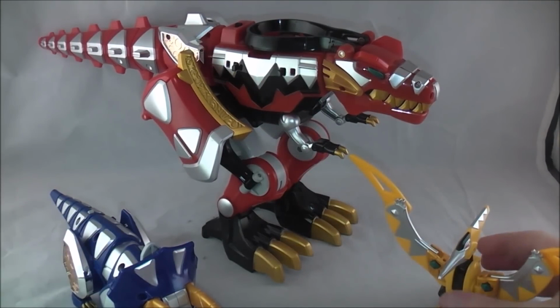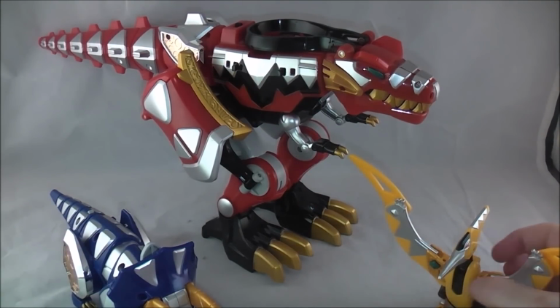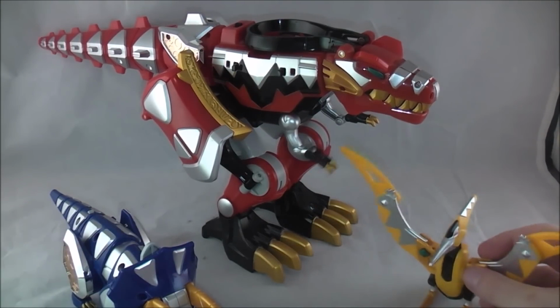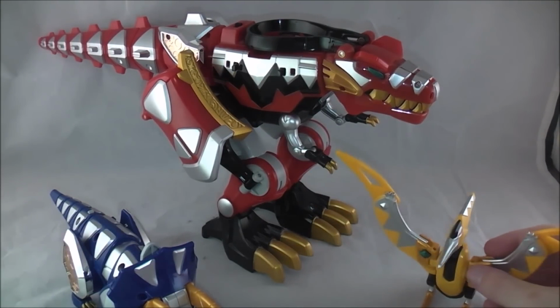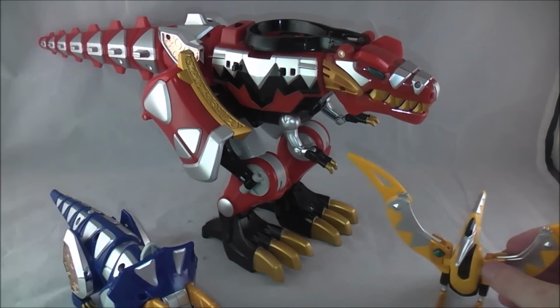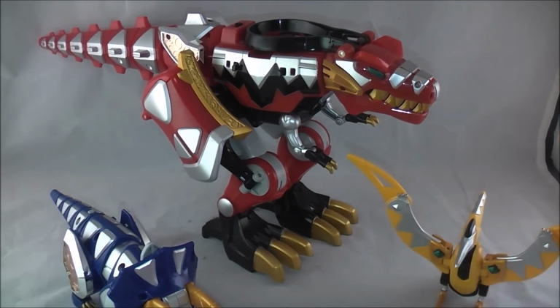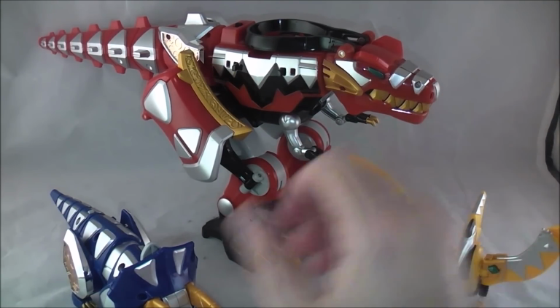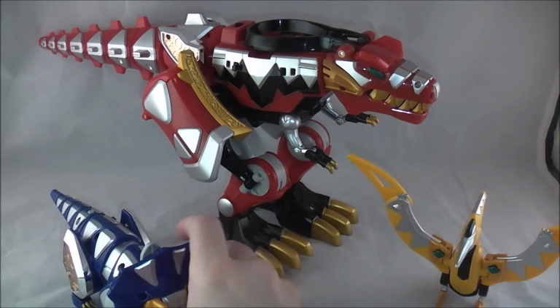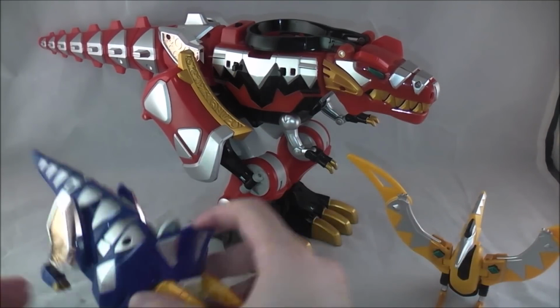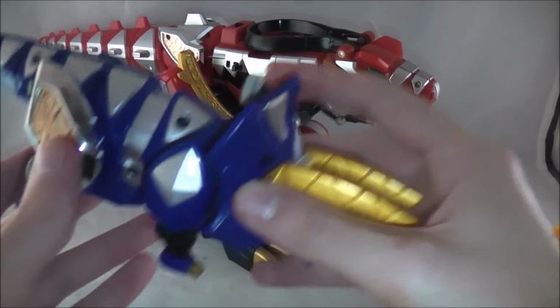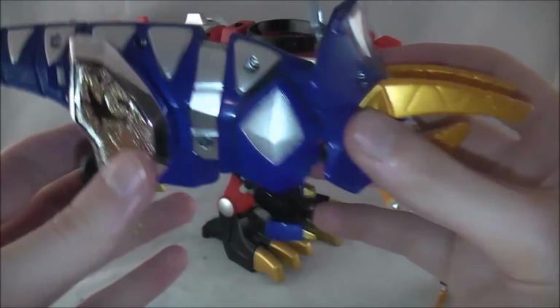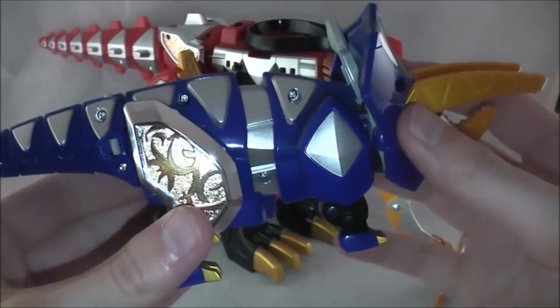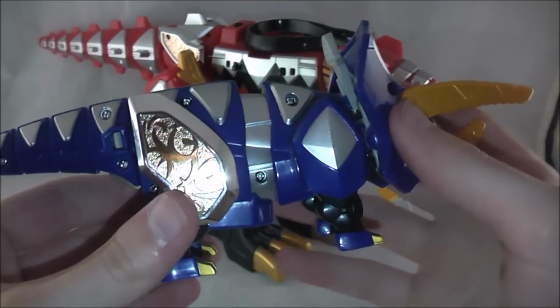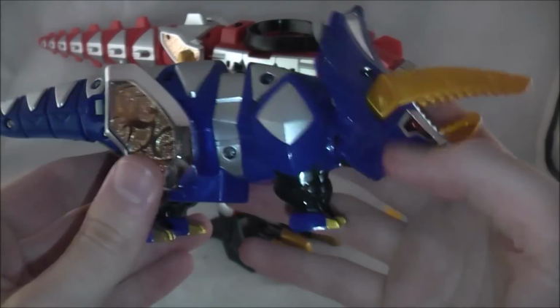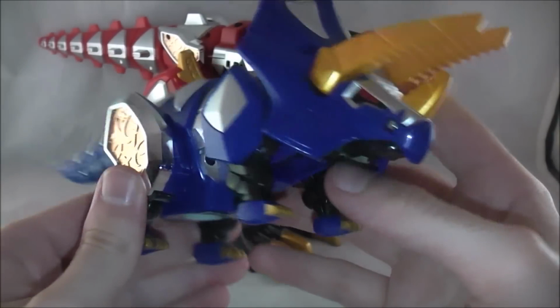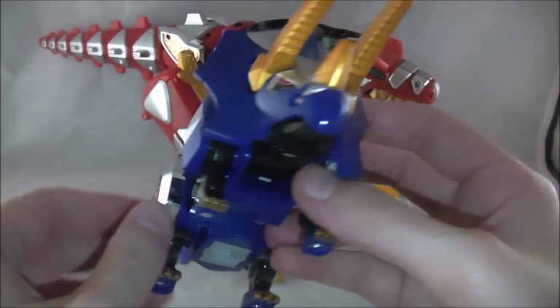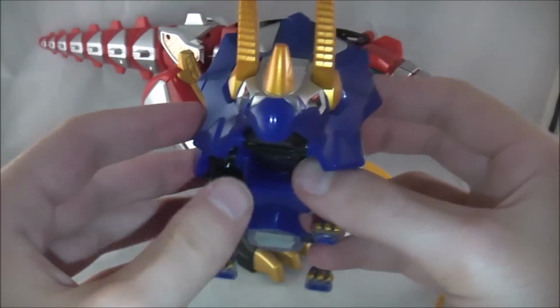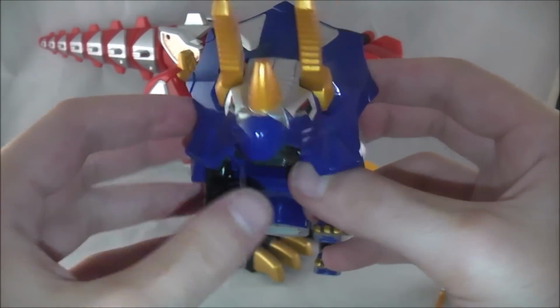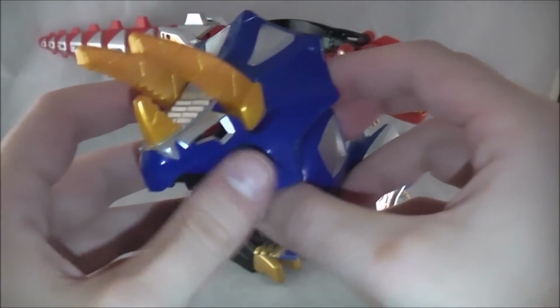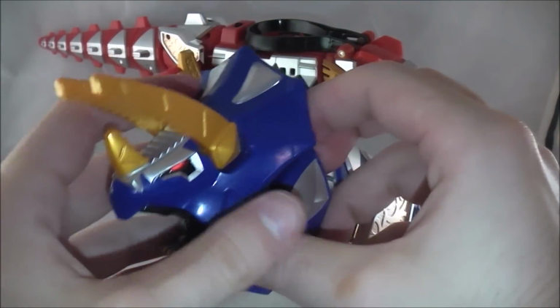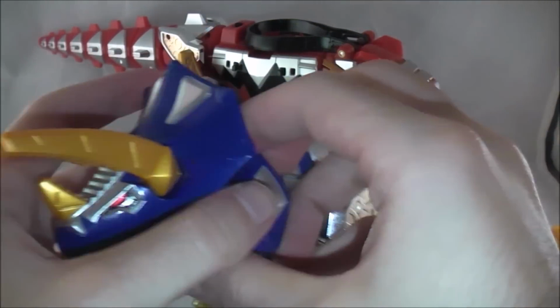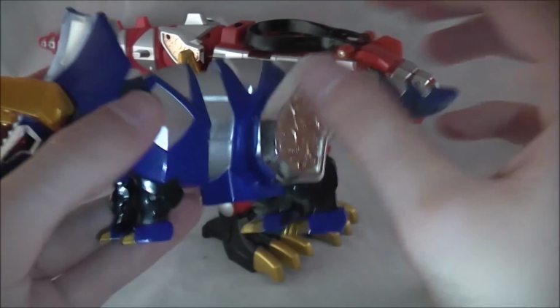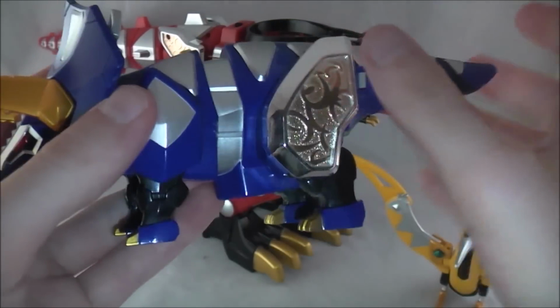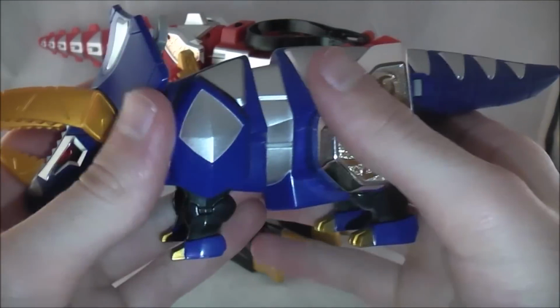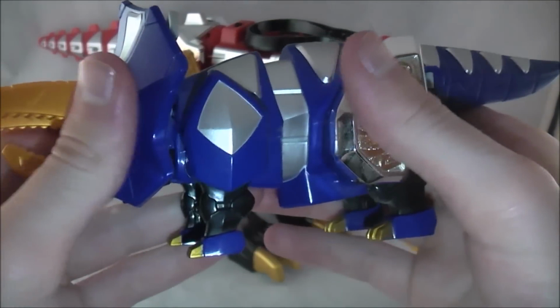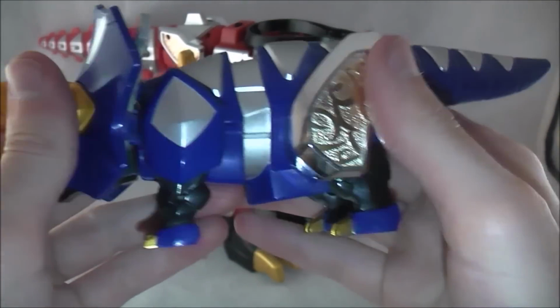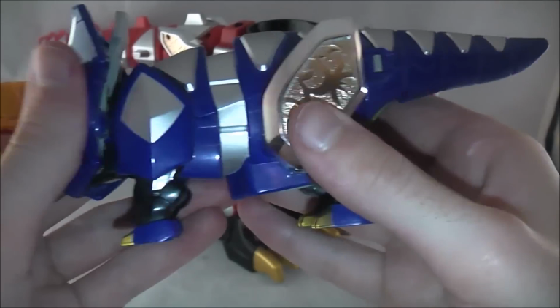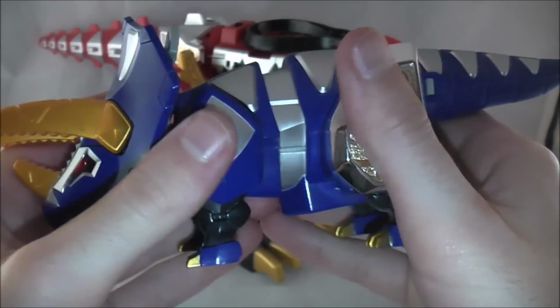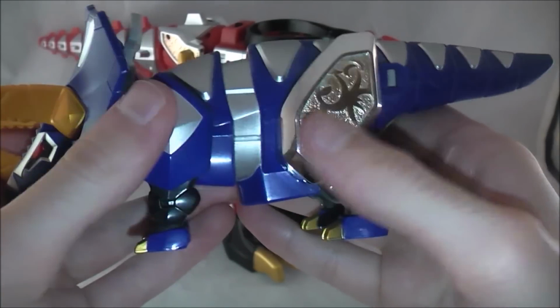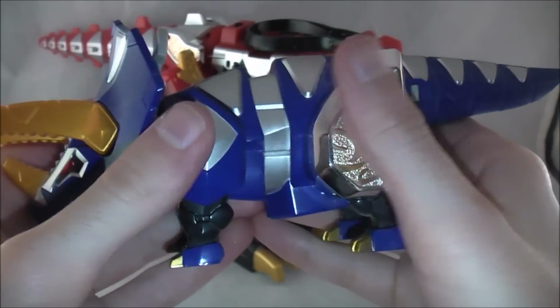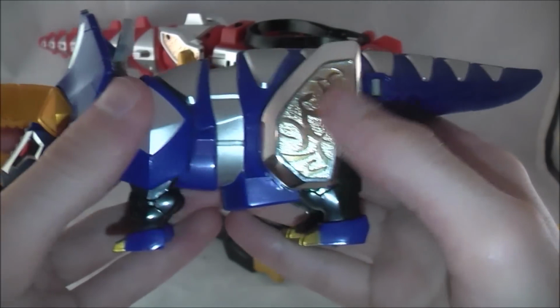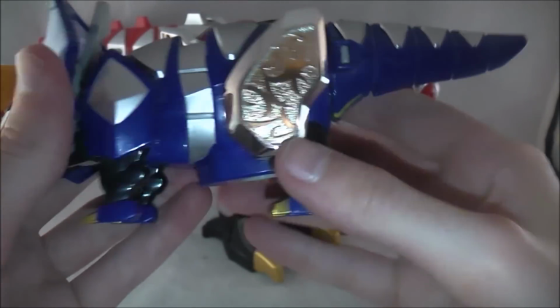I also just fairly recently watched Abaranger, so I'm kind of in the mood for these dinosaurs.